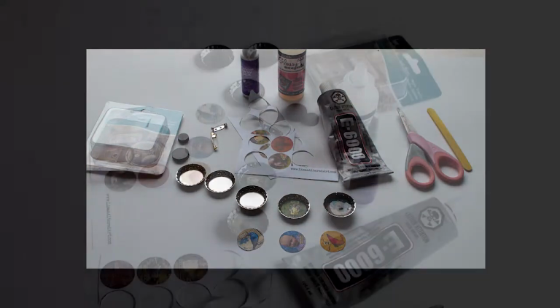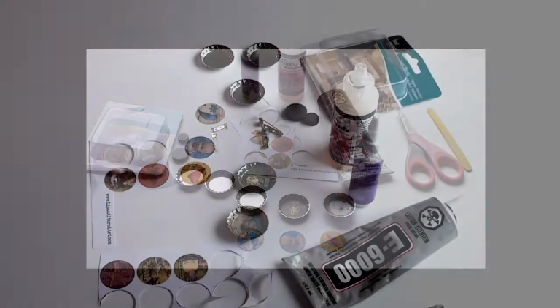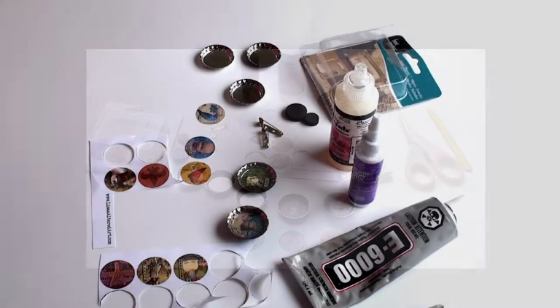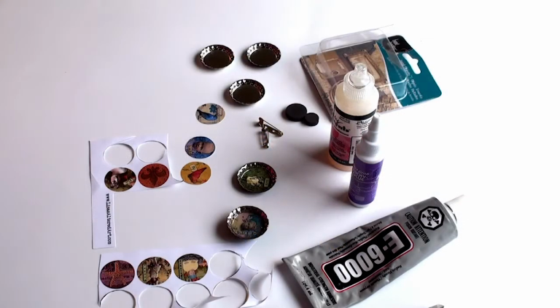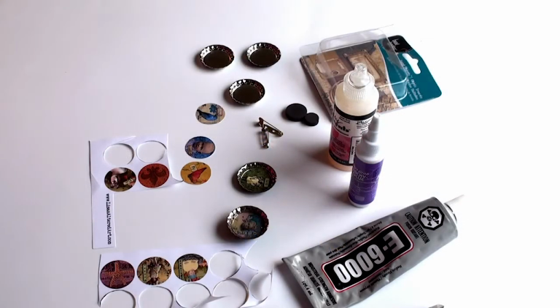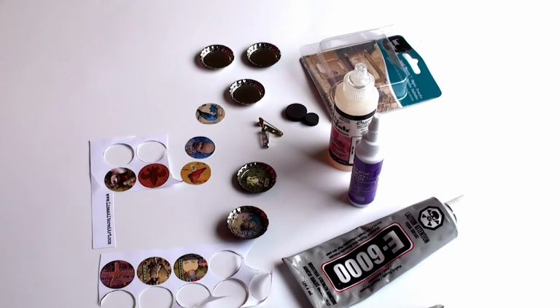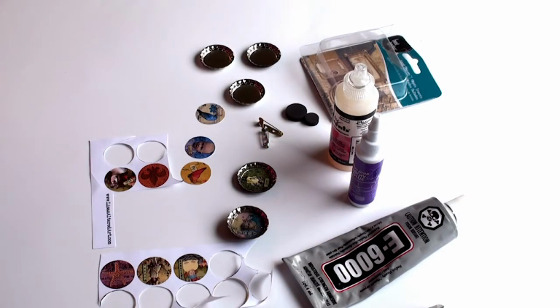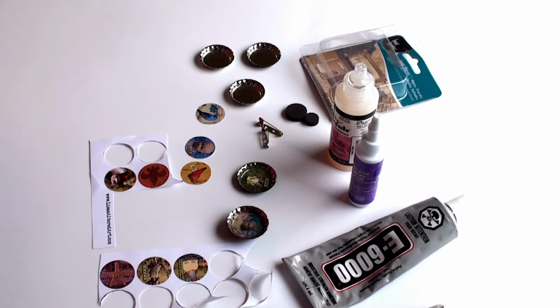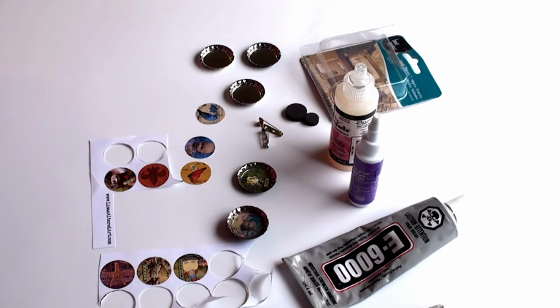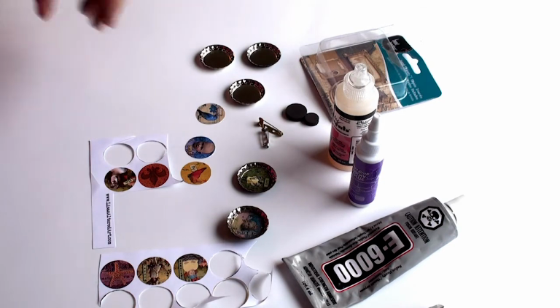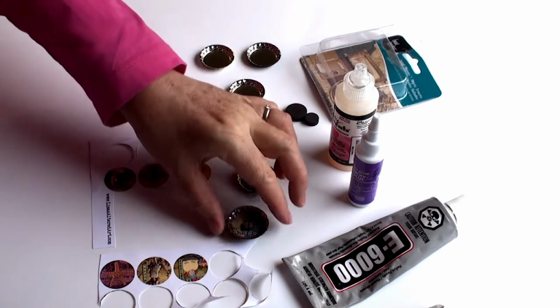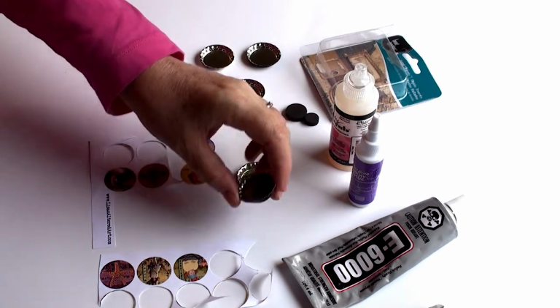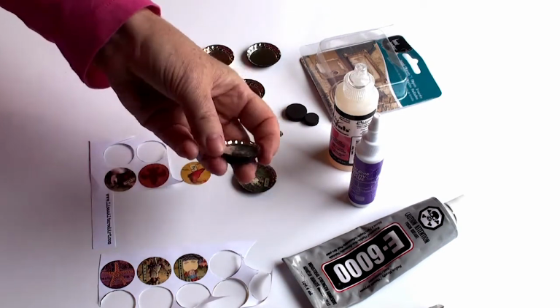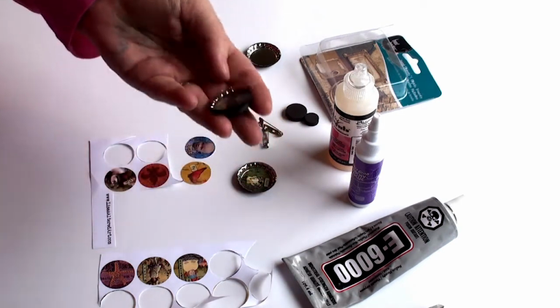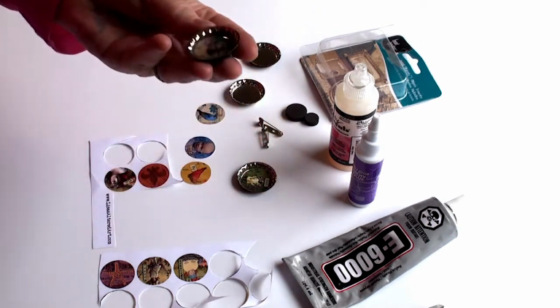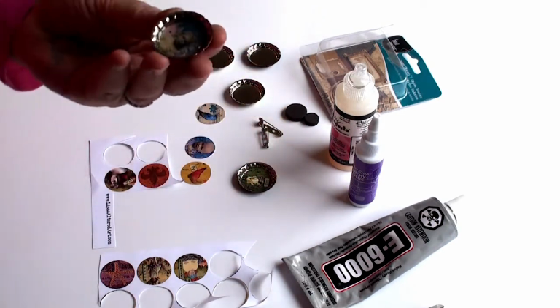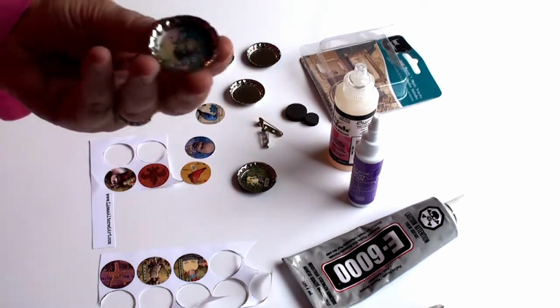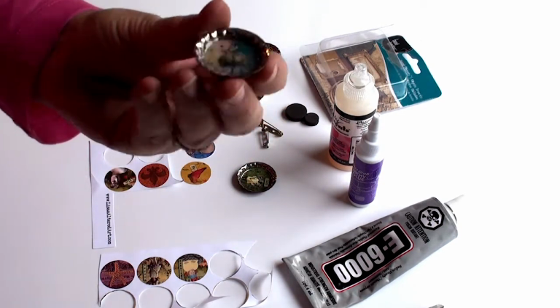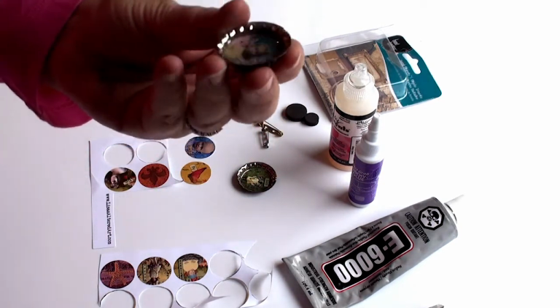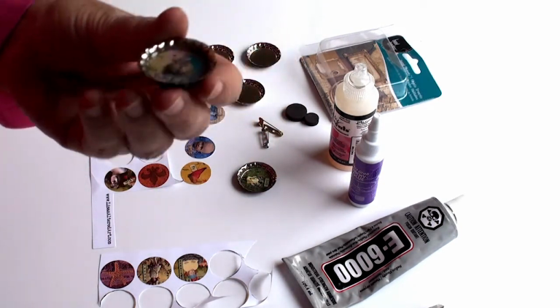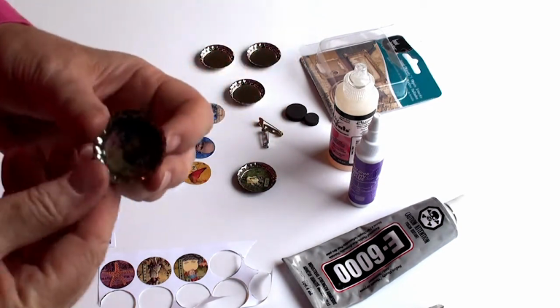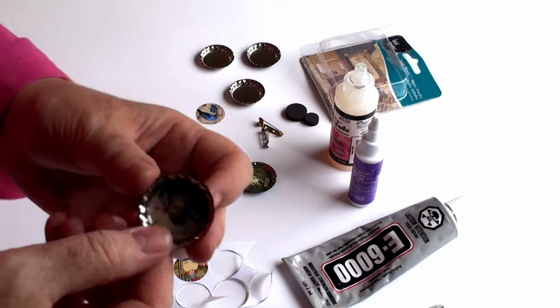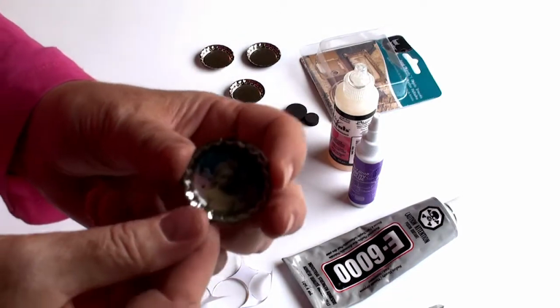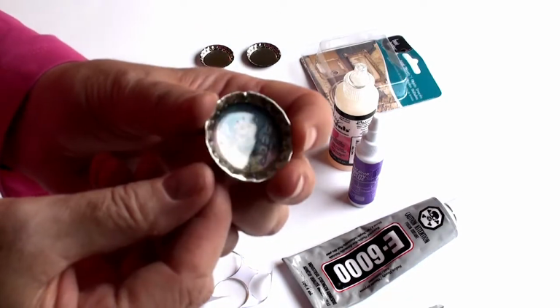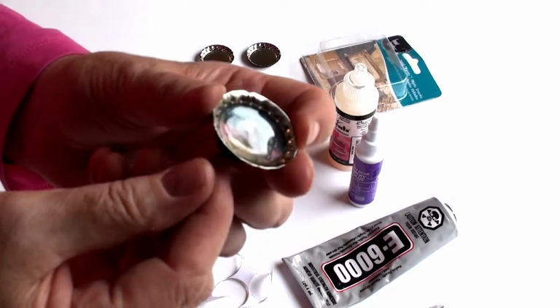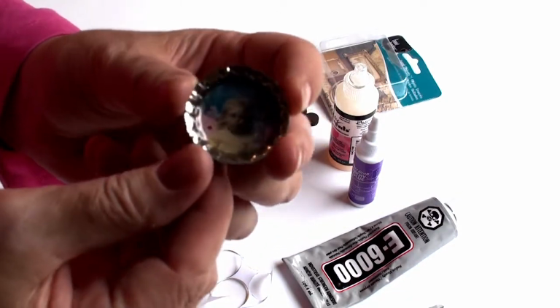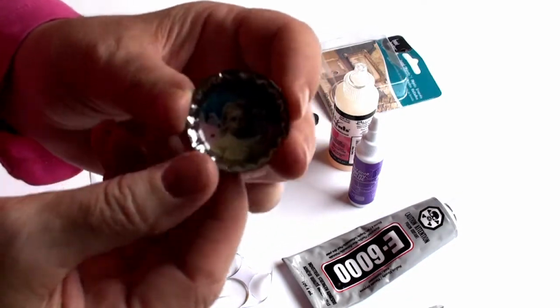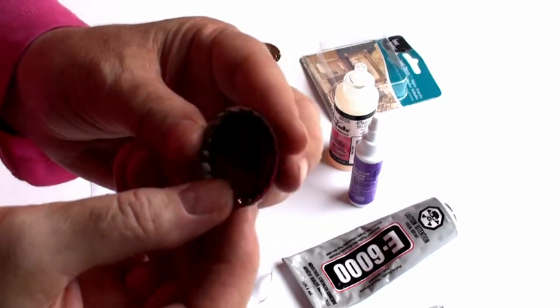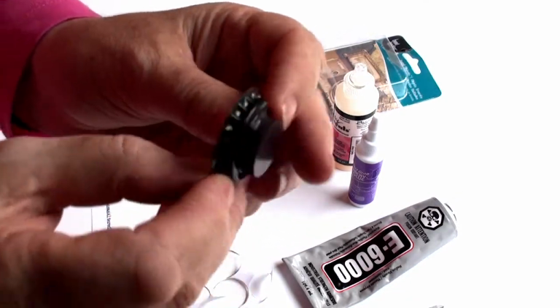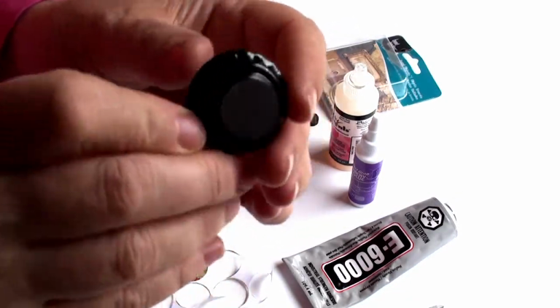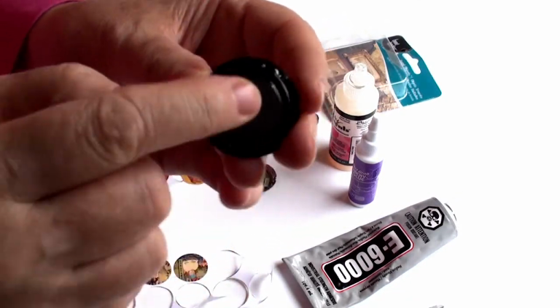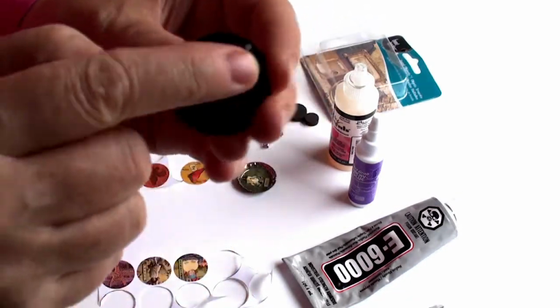Hi guys! Today I'm going to show you how to make these really fun bottle cap brooches and magnets.